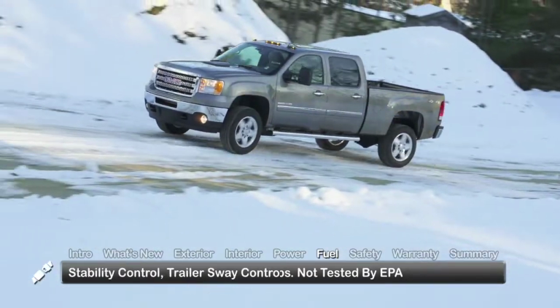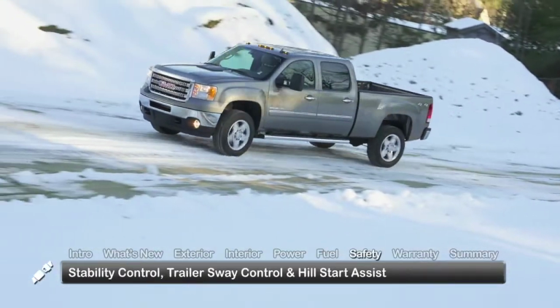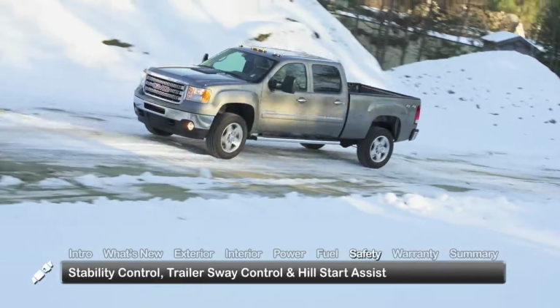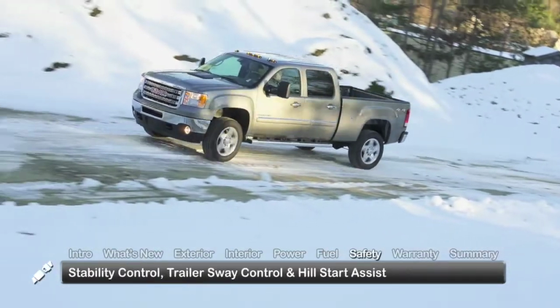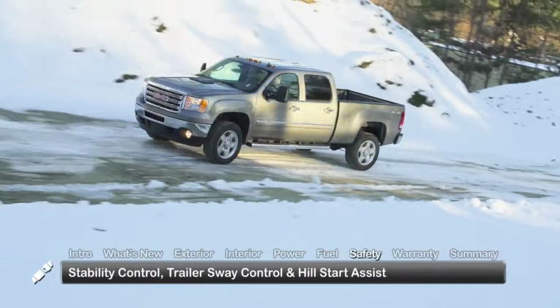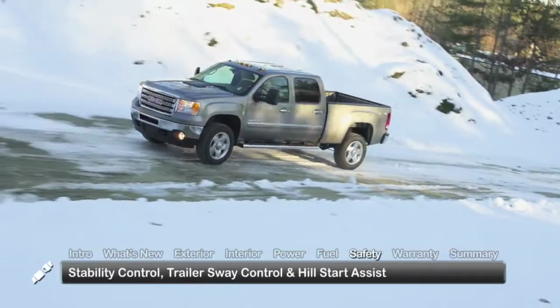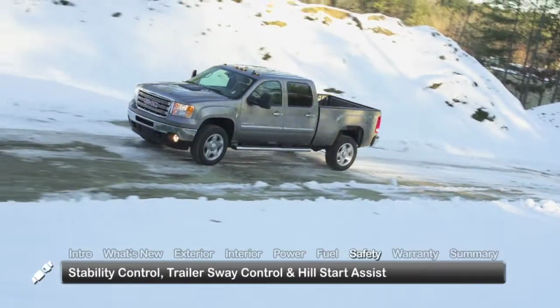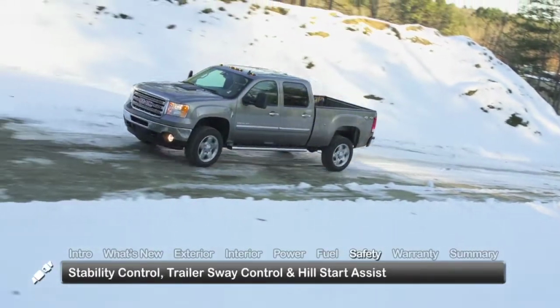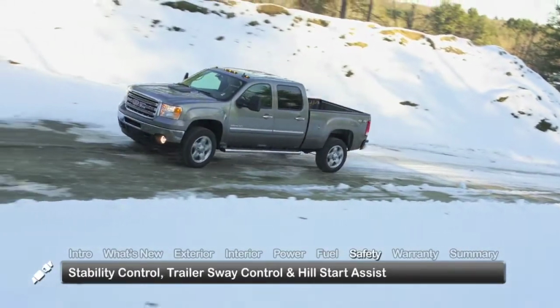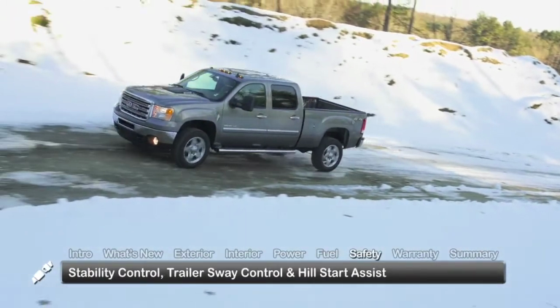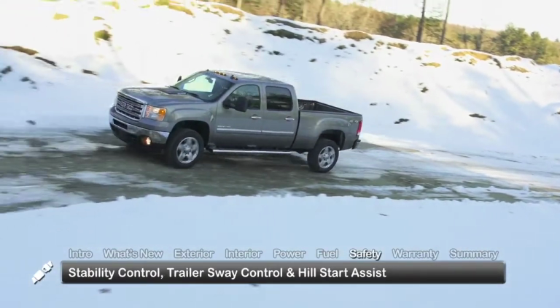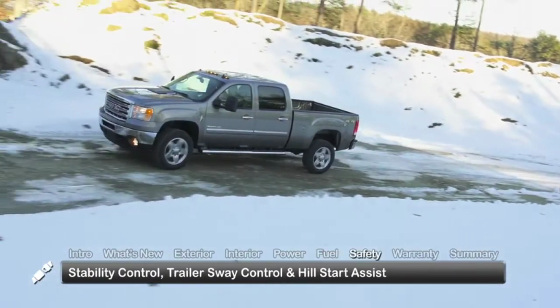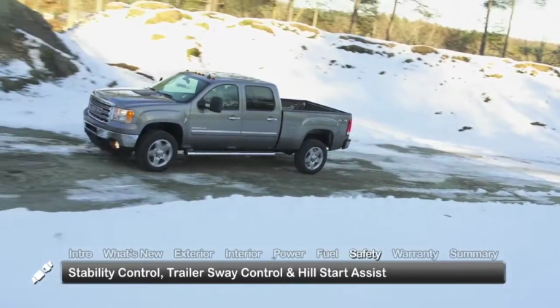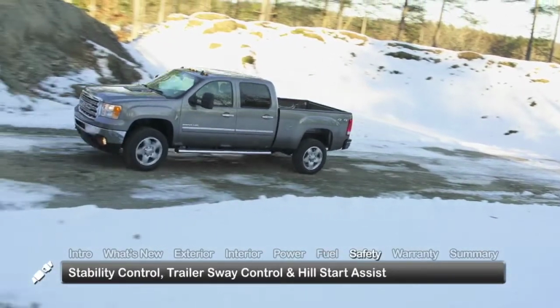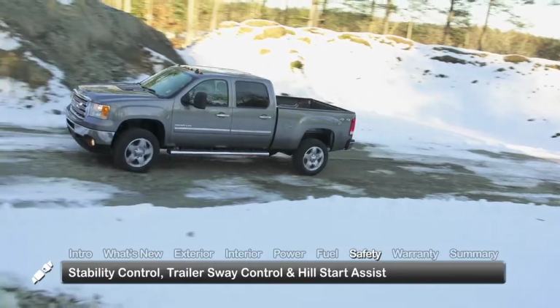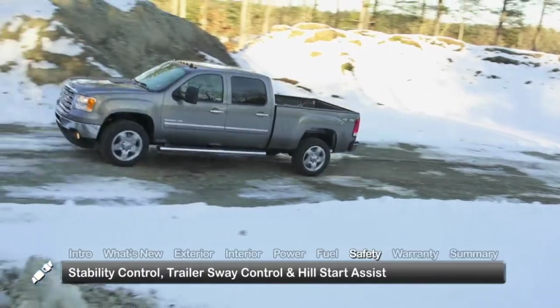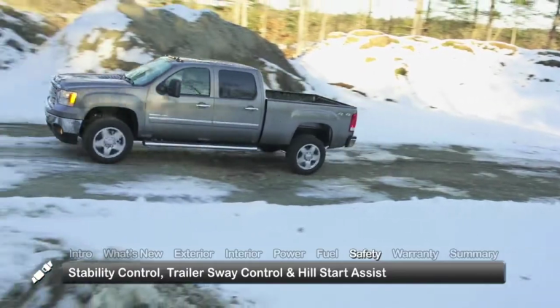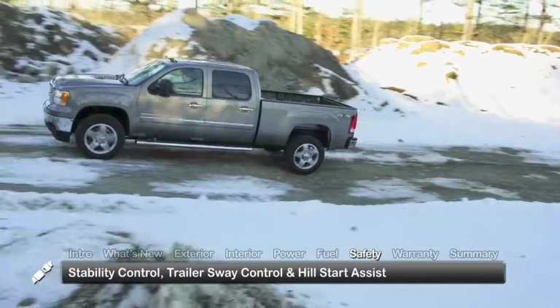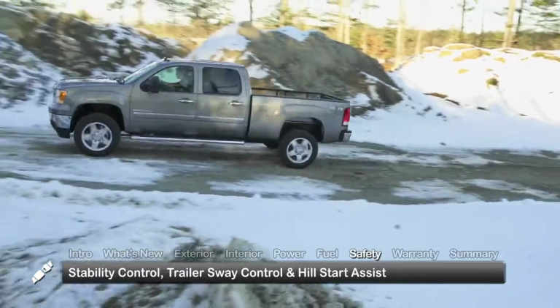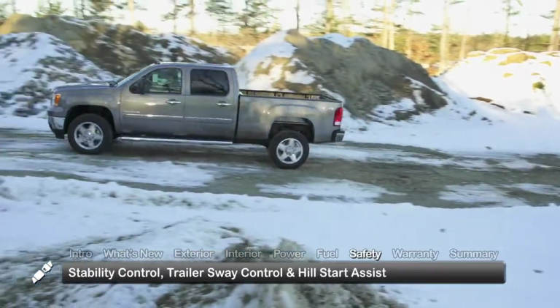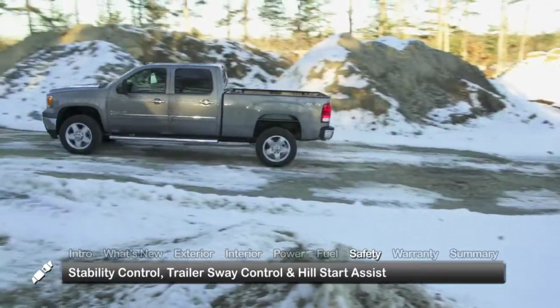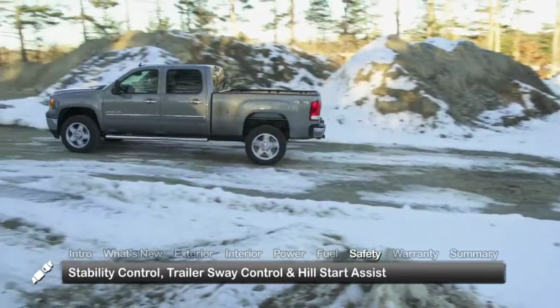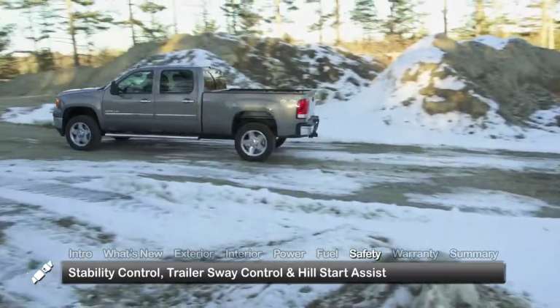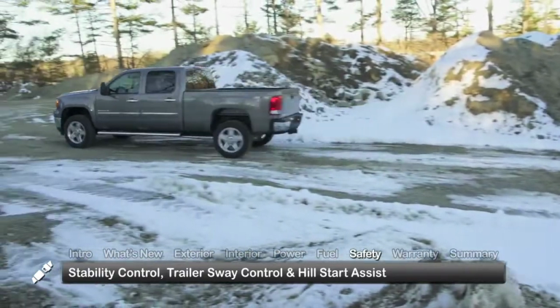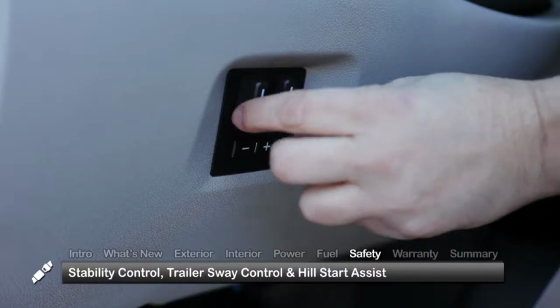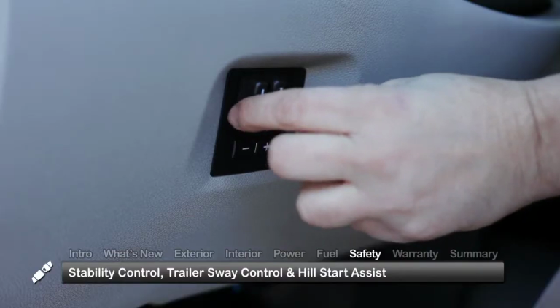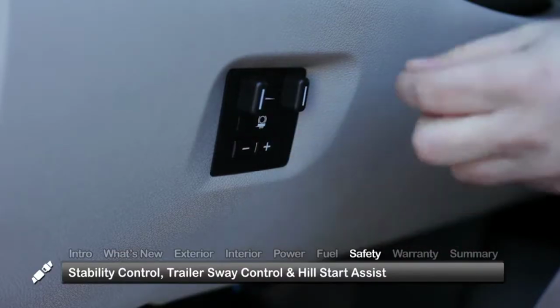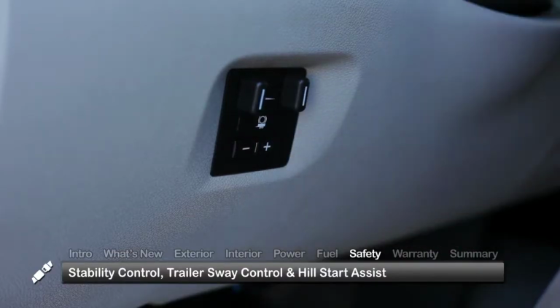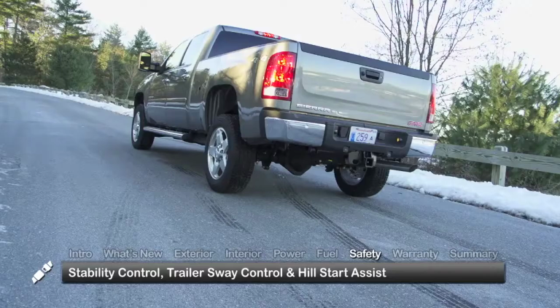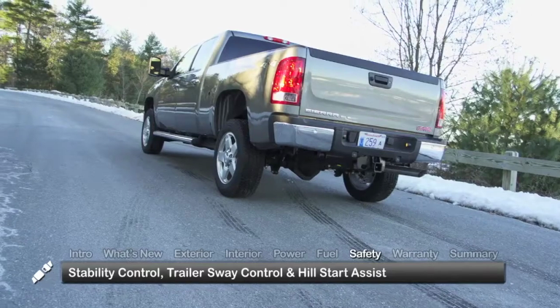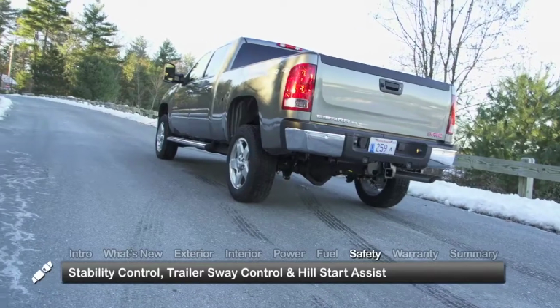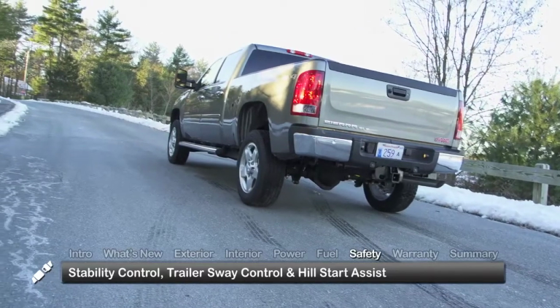Standard safety features on single rear-wheel 2014 Sierra HD pickups include stability control, trailer sway control, and hill start assist.